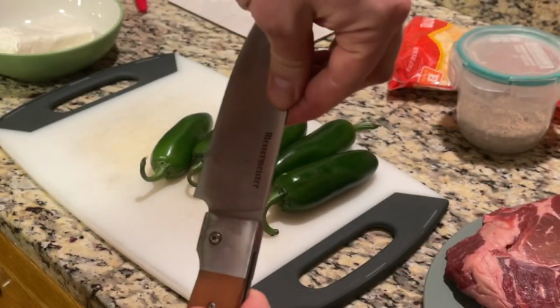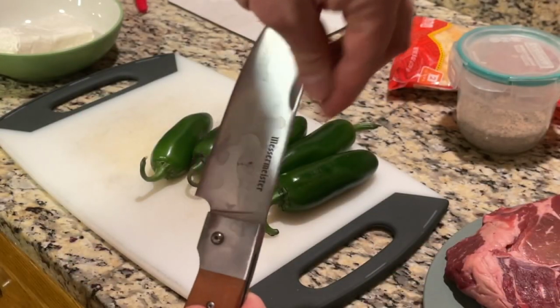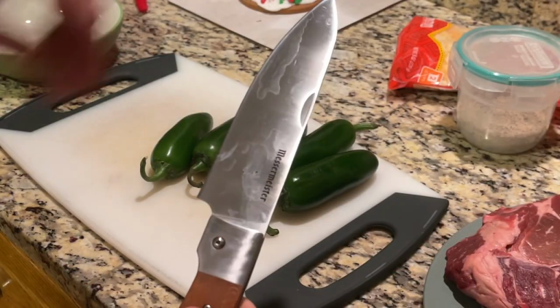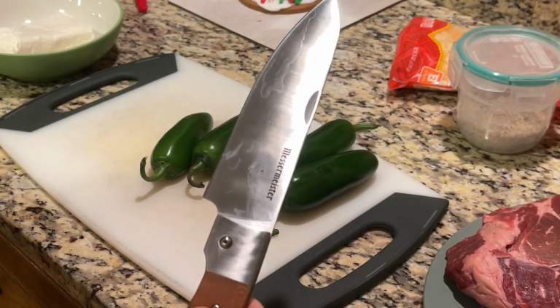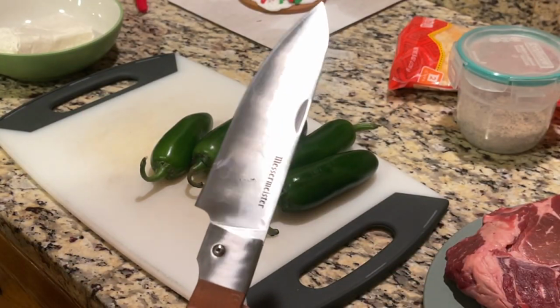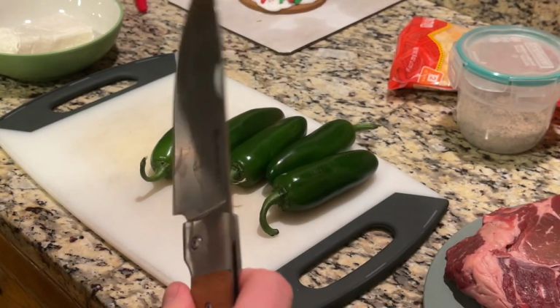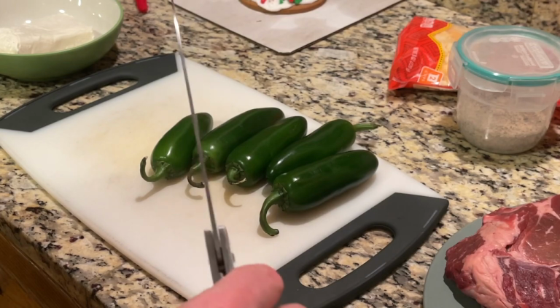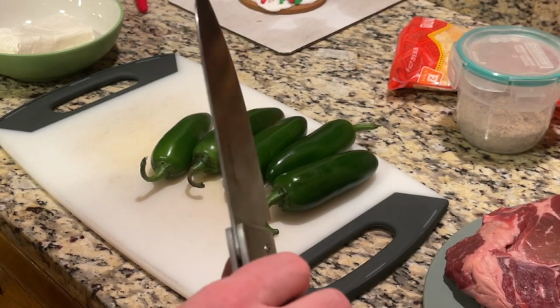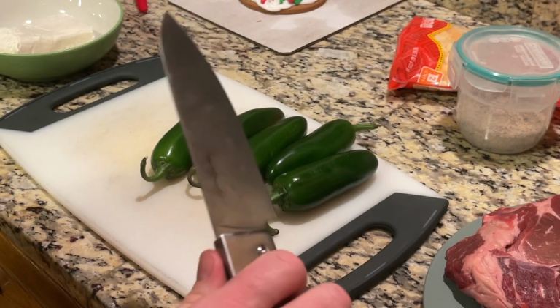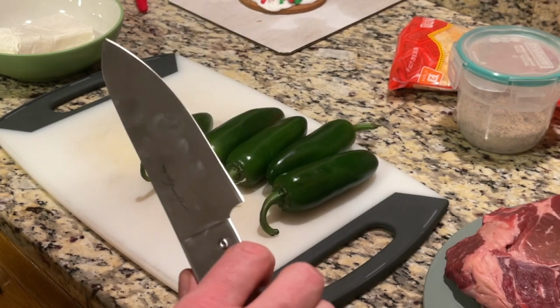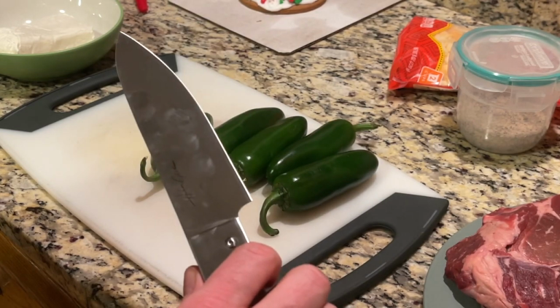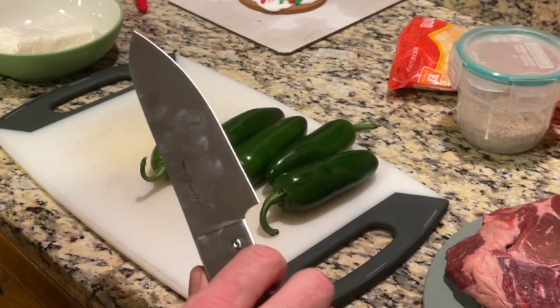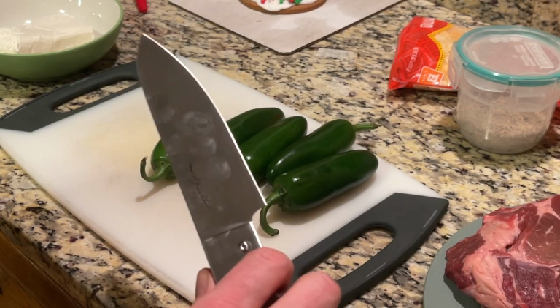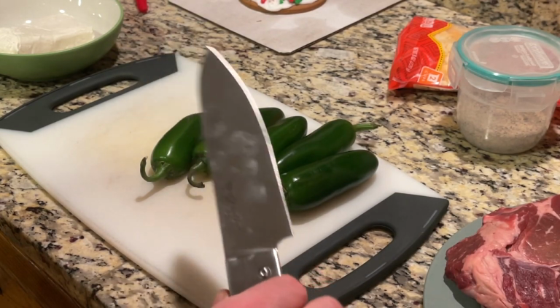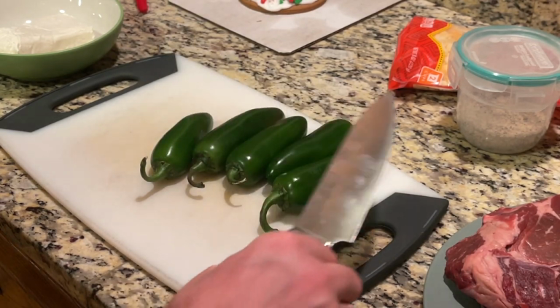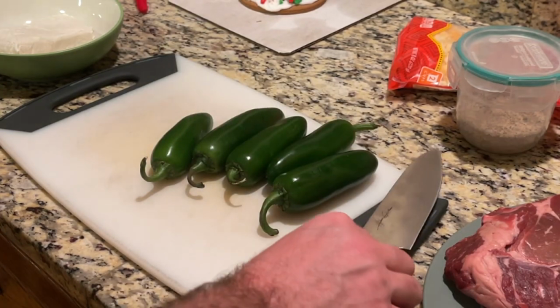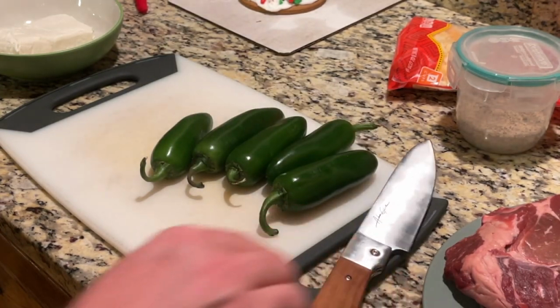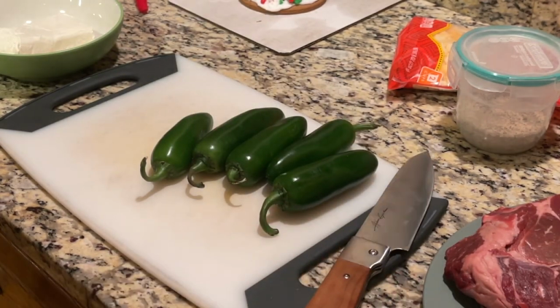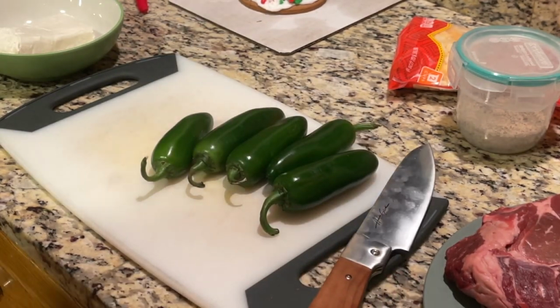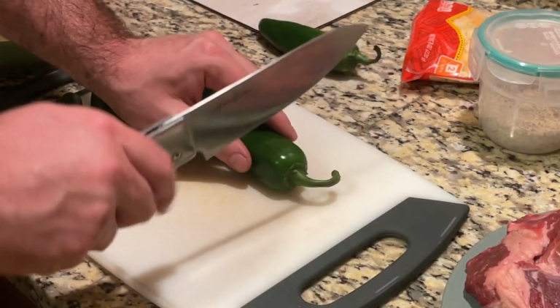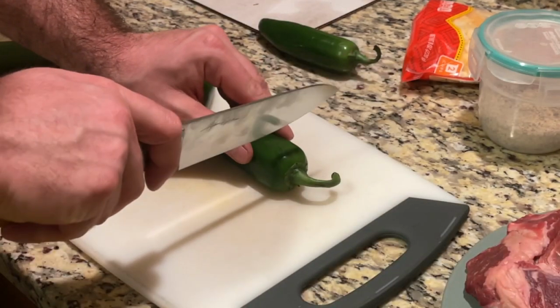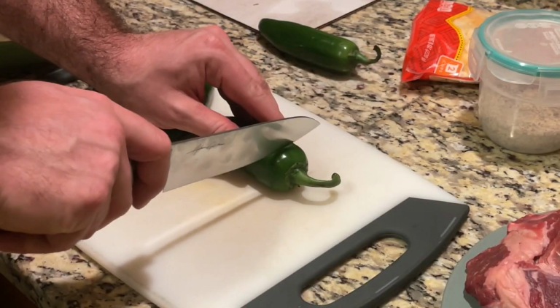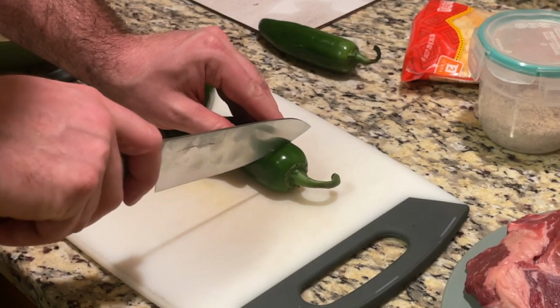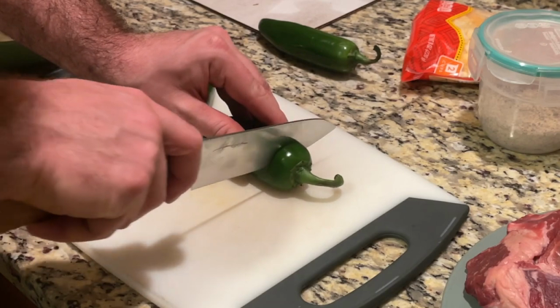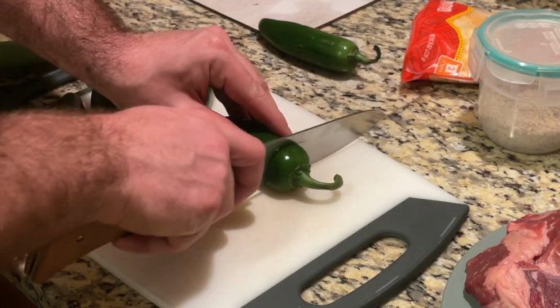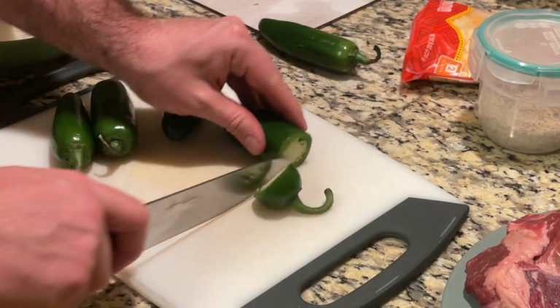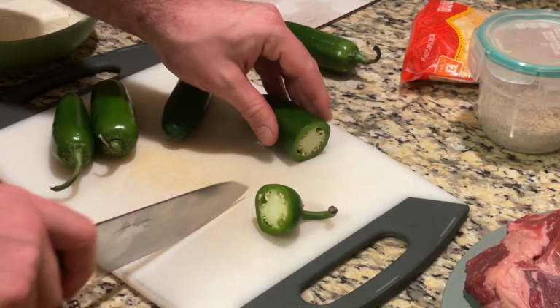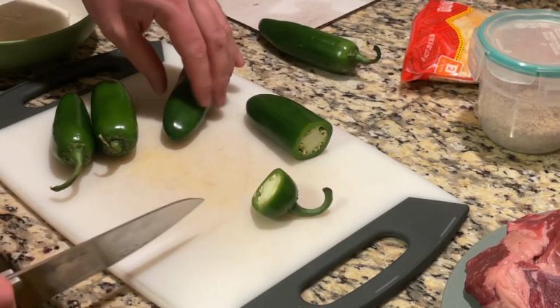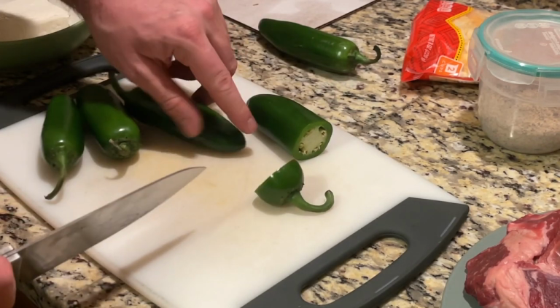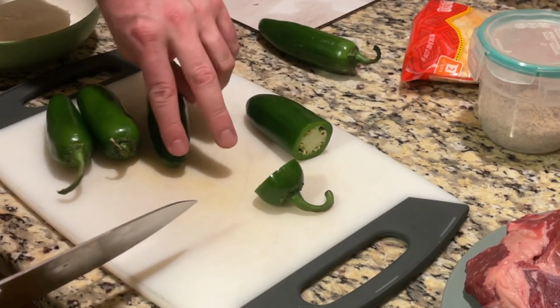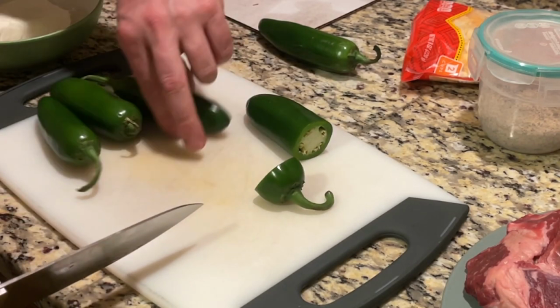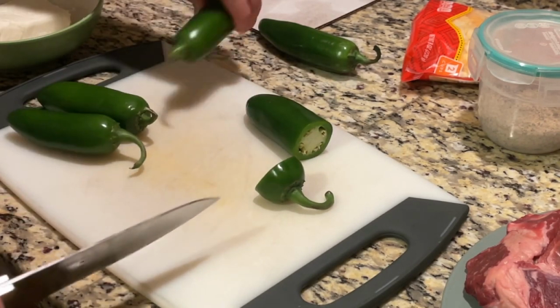Now using our brand new folding kitchen knife we got from Bespoke, which we featured on Tuesday's short, we're going to be cutting off the end of the jalapenos and coring them out so we can stuff them with cheese.